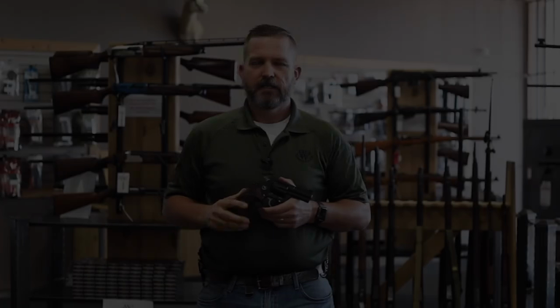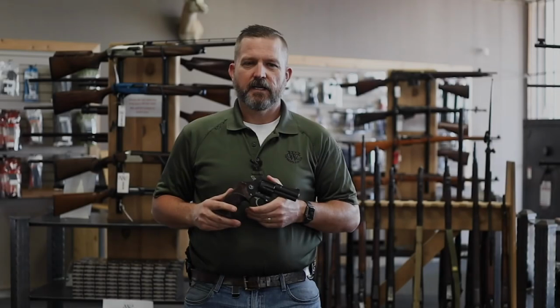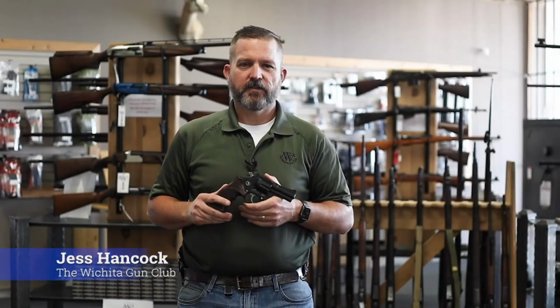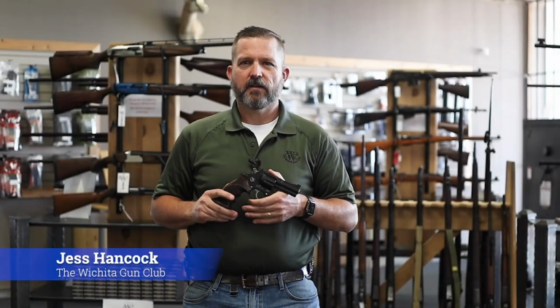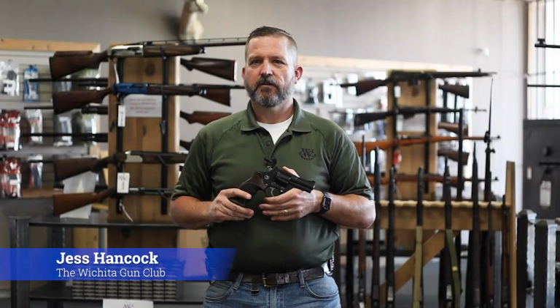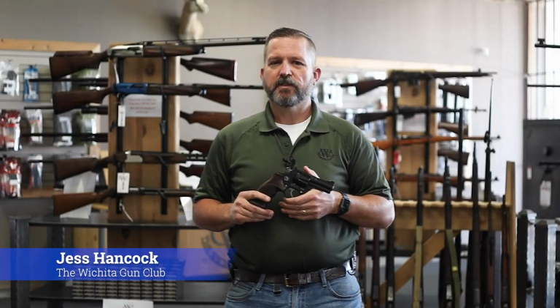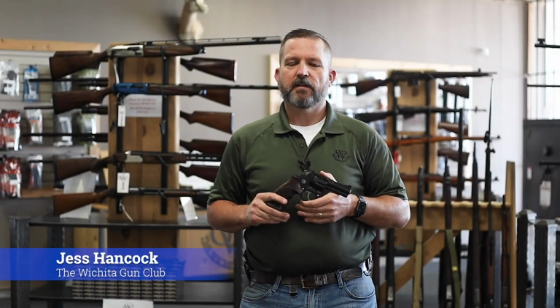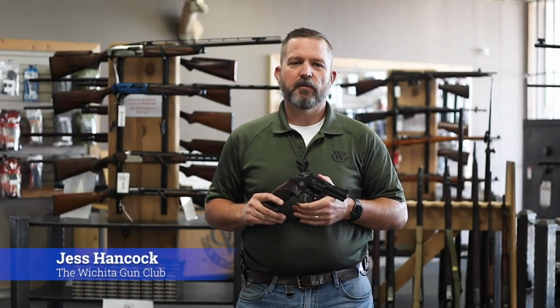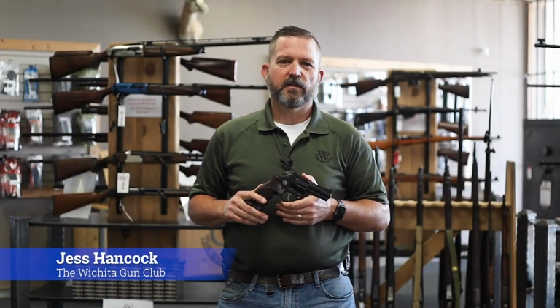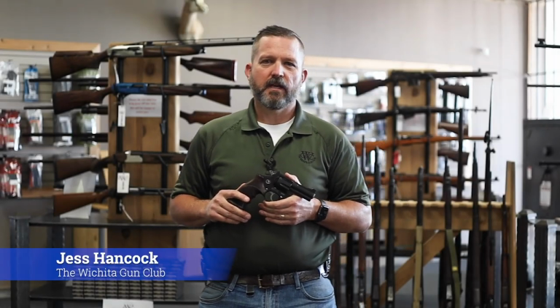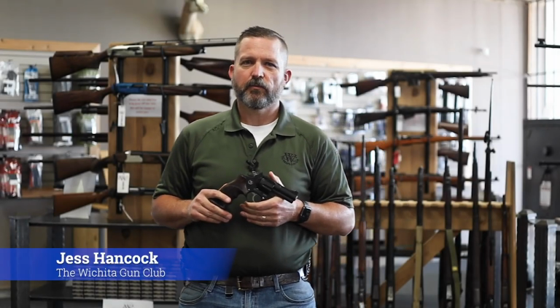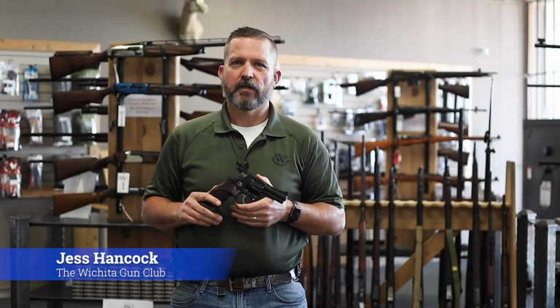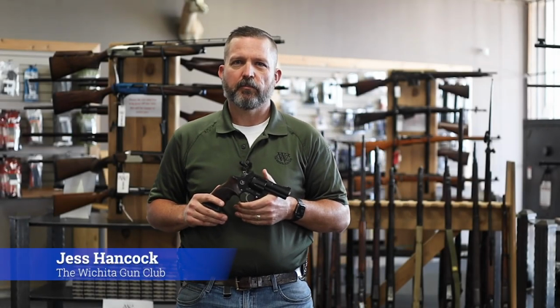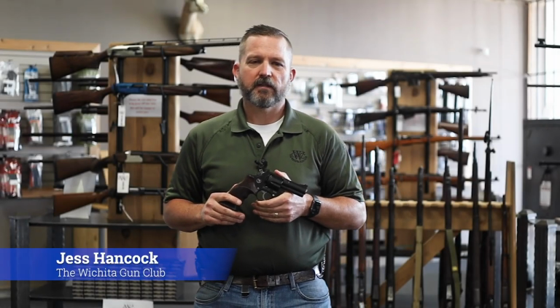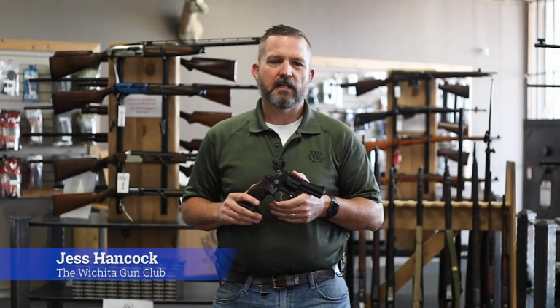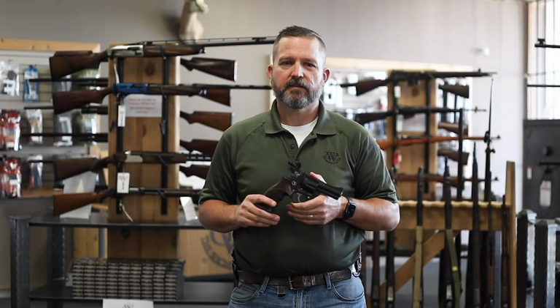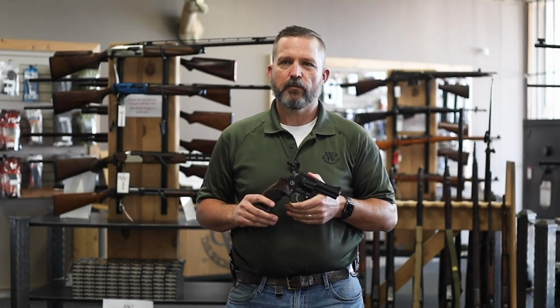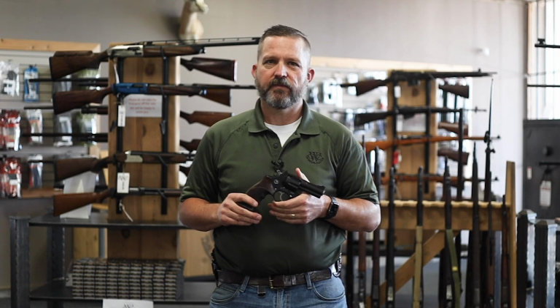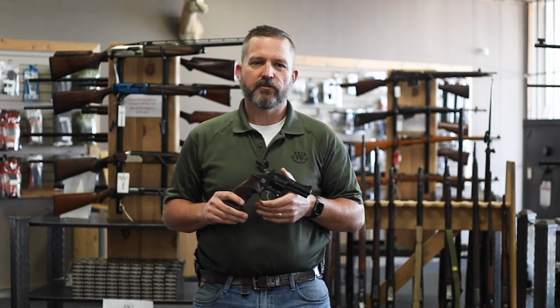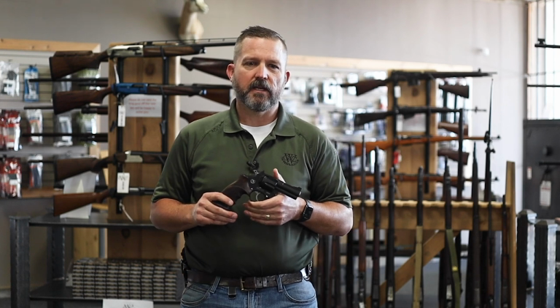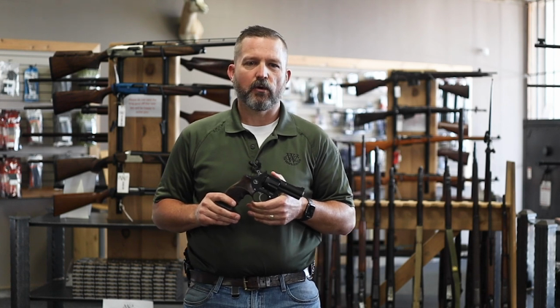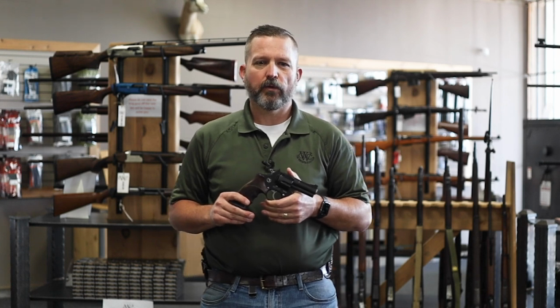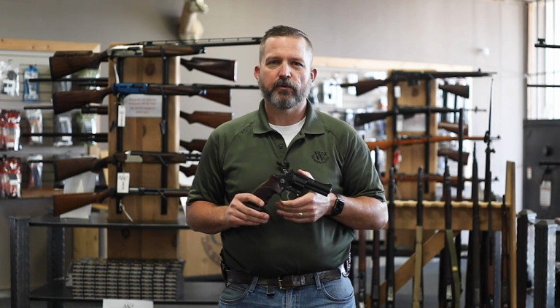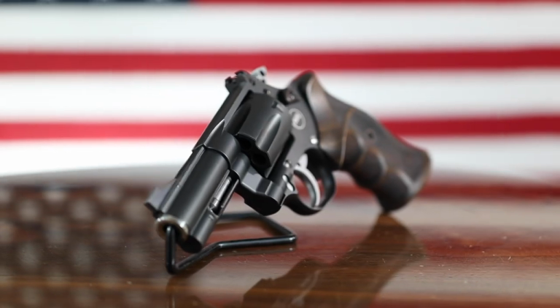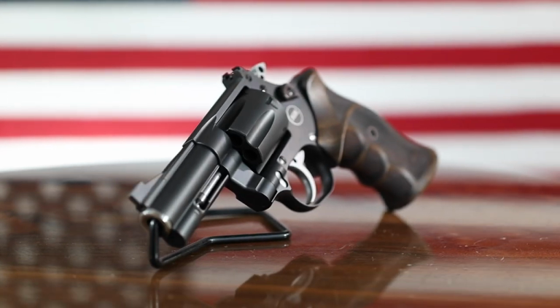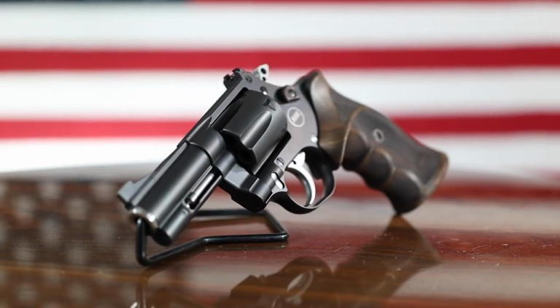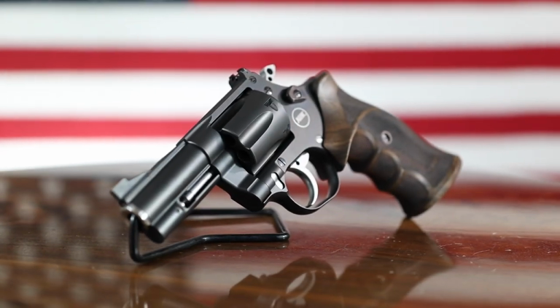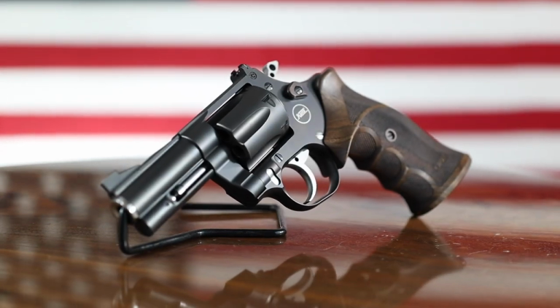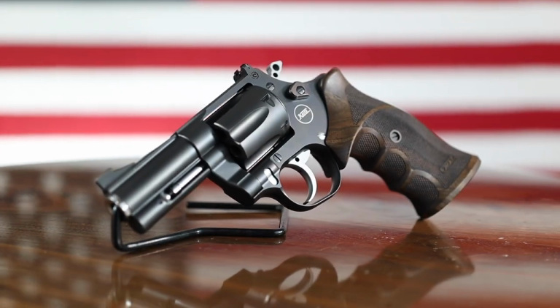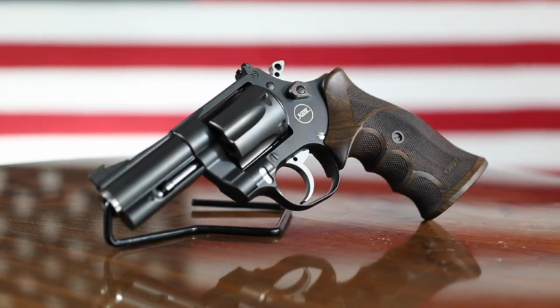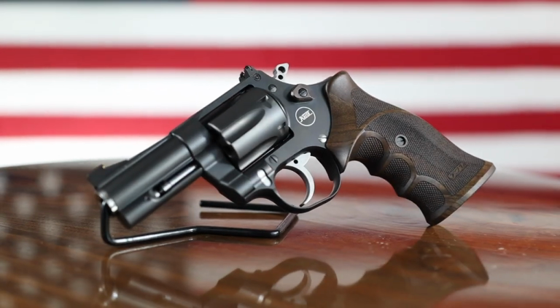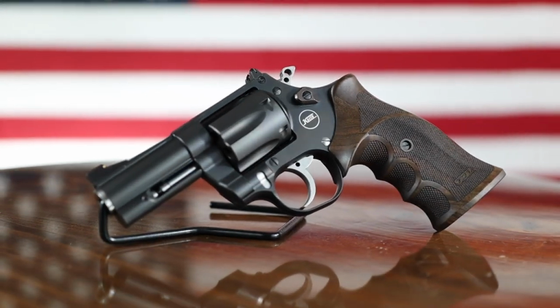Hey guys, Jess Hancock here at the Wichita Gun Club in Wichita, Kansas. We're doing another product highlight. Today we are featuring the Korth 3-inch Mongoose, which is imported by Nighthawk Custom.